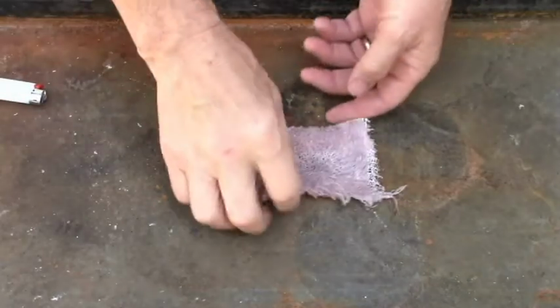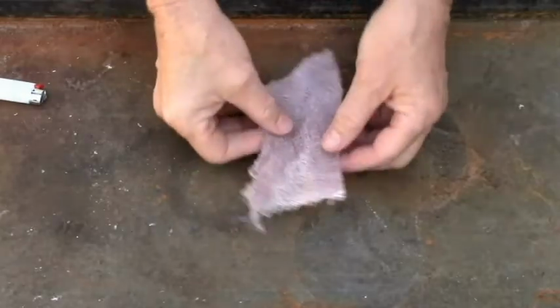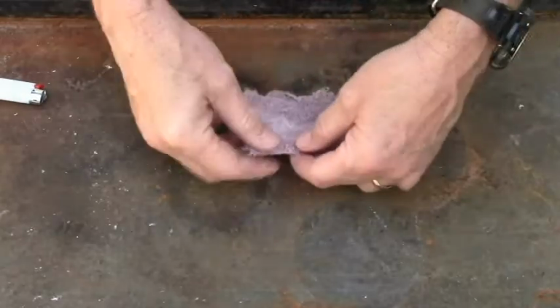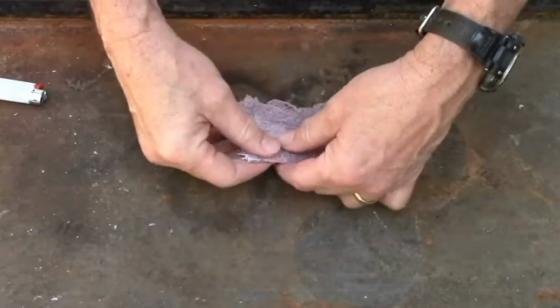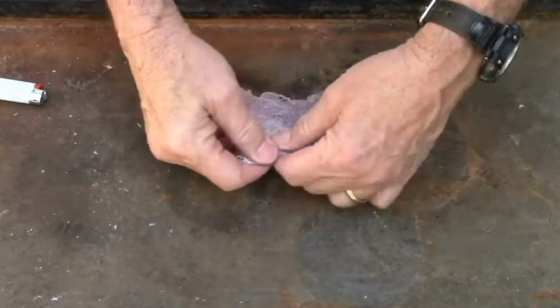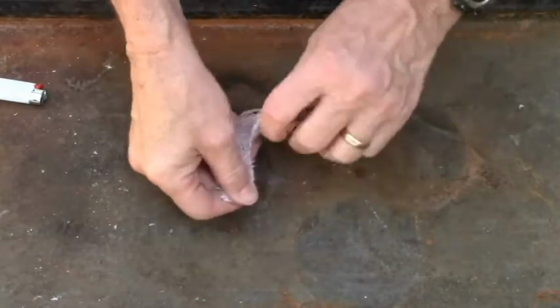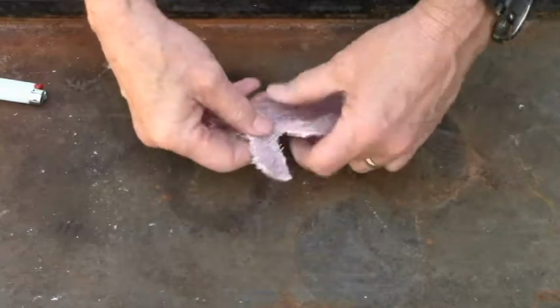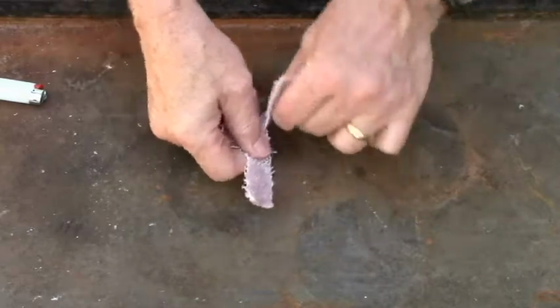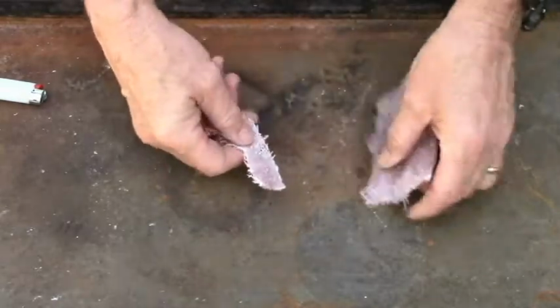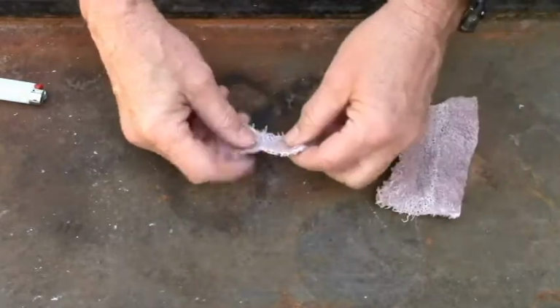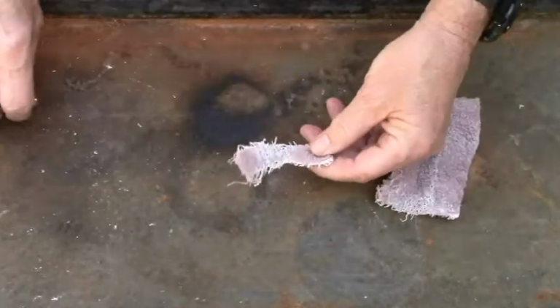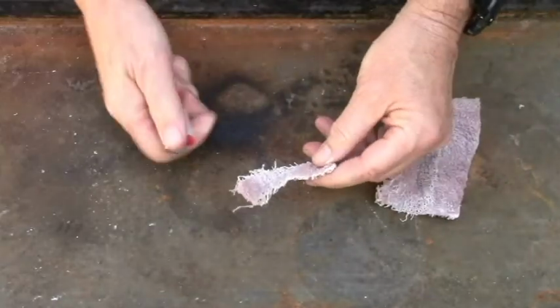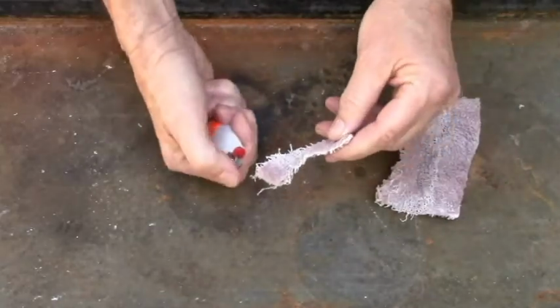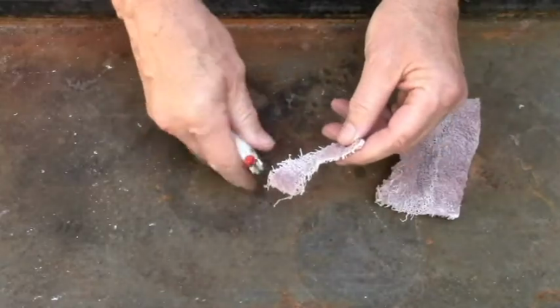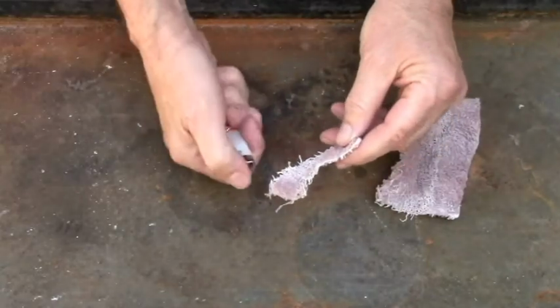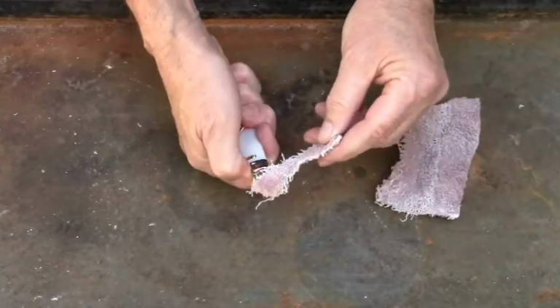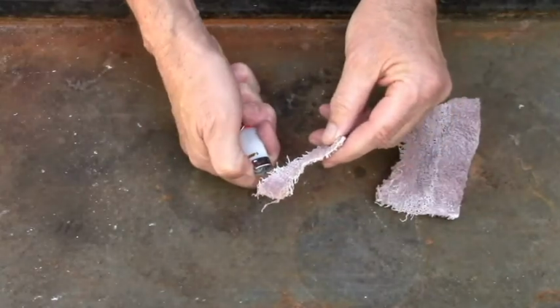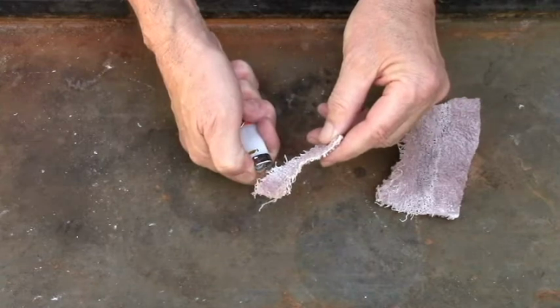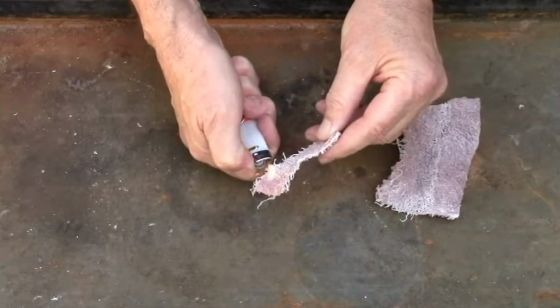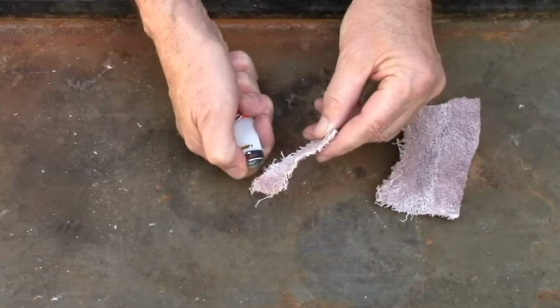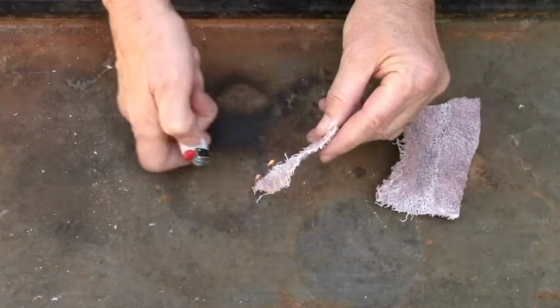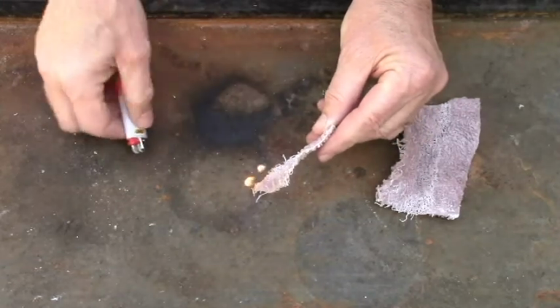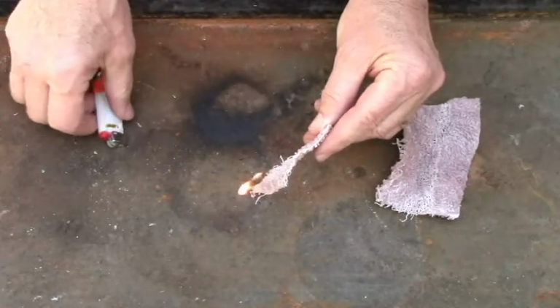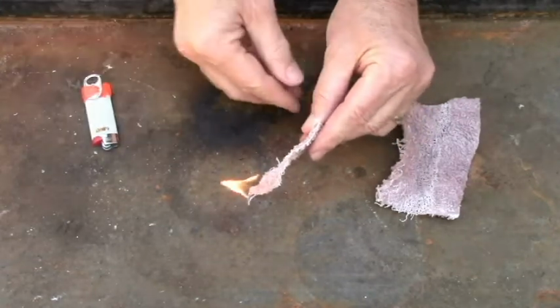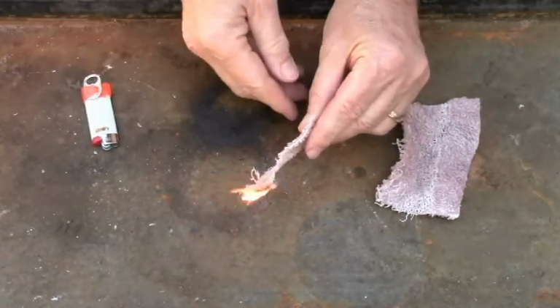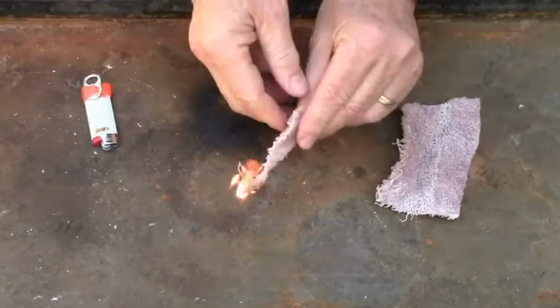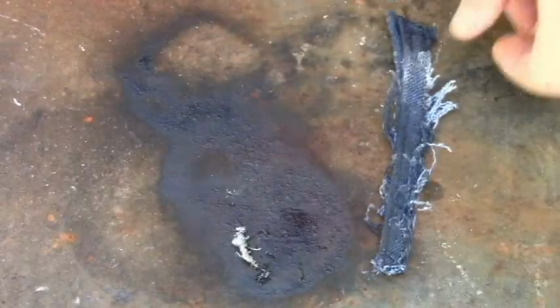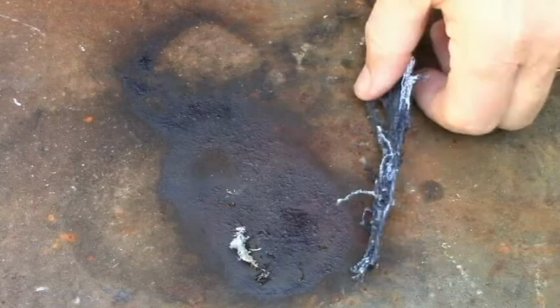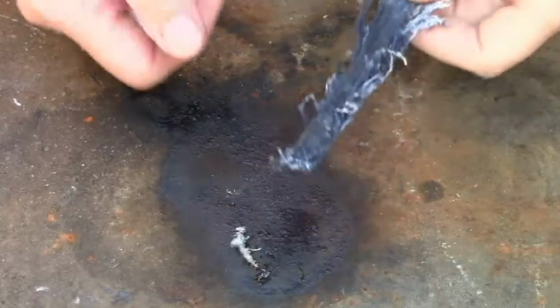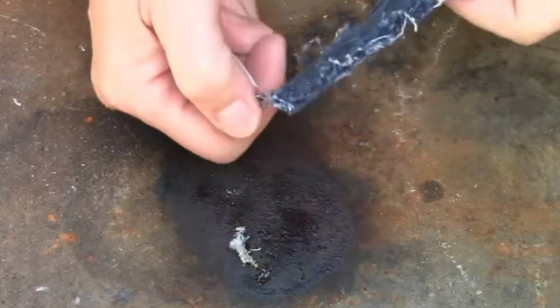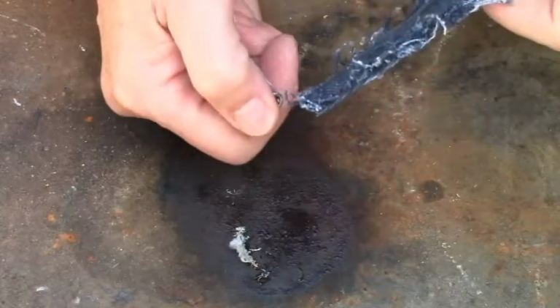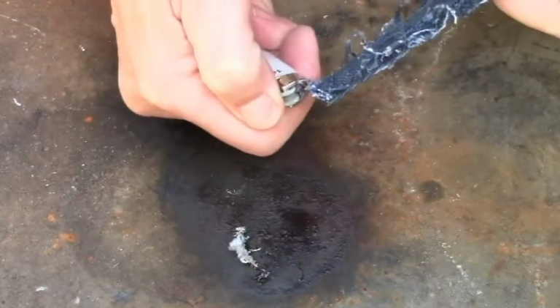This piece is pretty frayed so it should light pretty well. I'm going to rip off a piece and let's try this lighter. And there it goes — let's try lighting one of these blue jean seams.